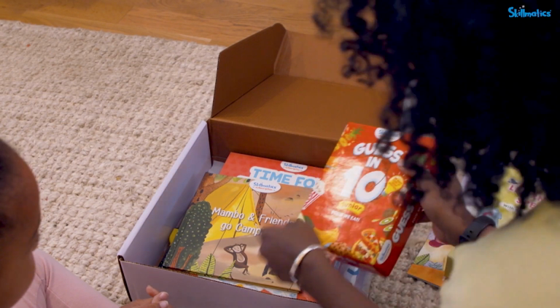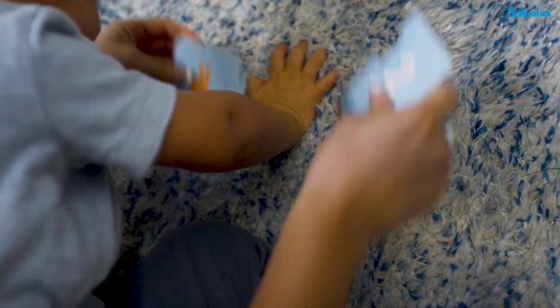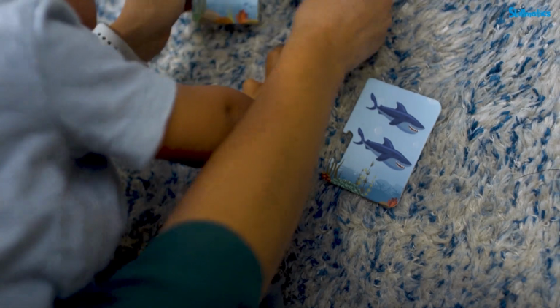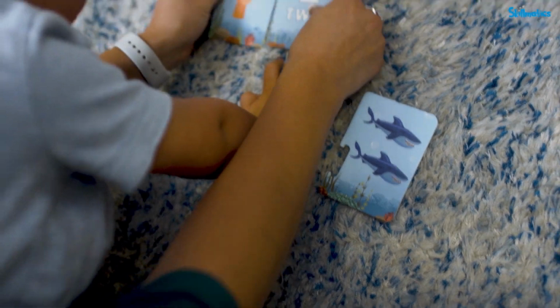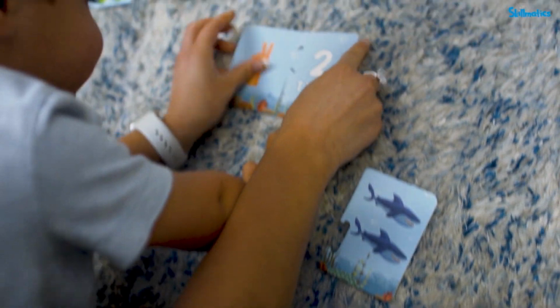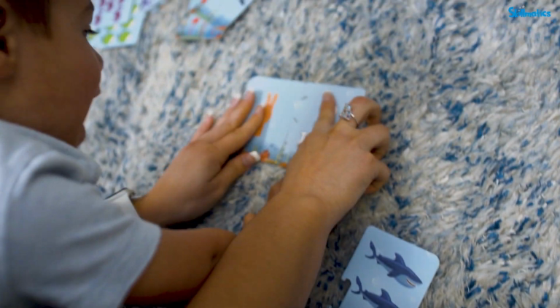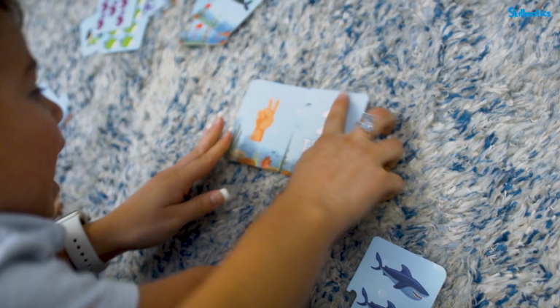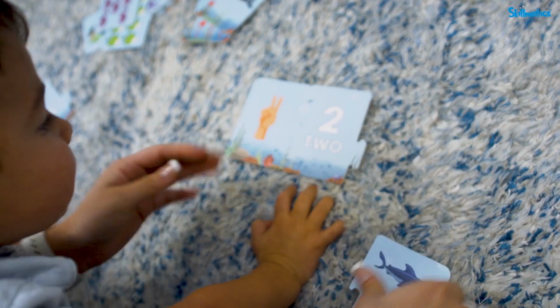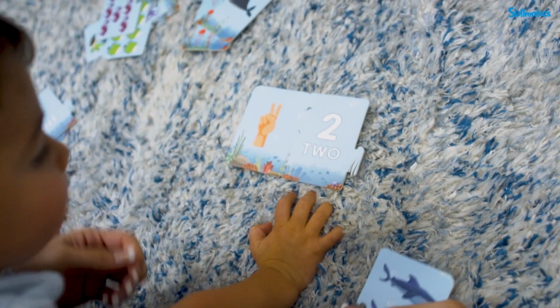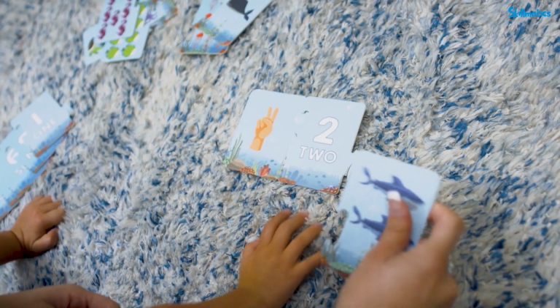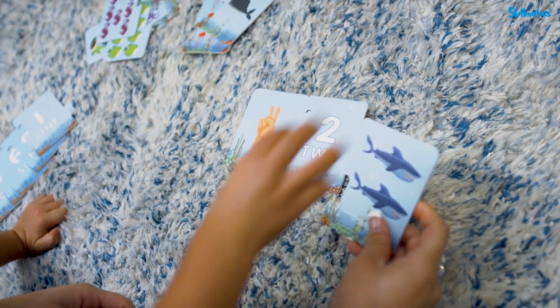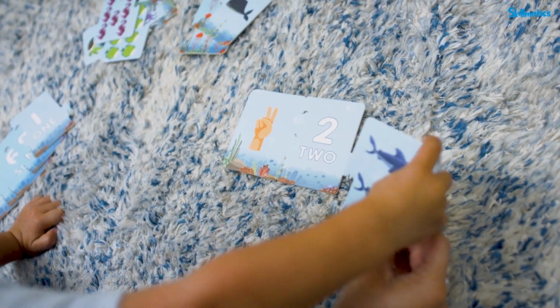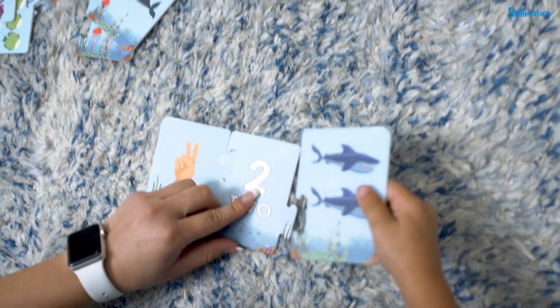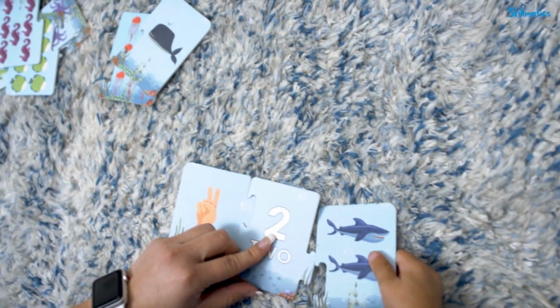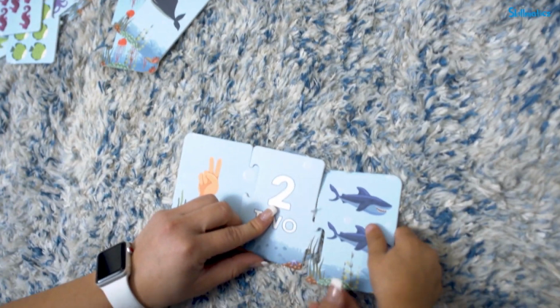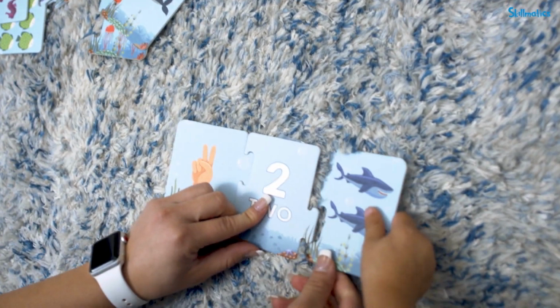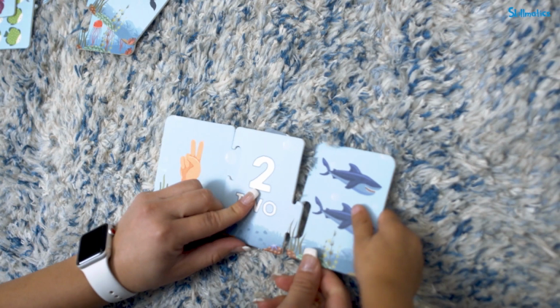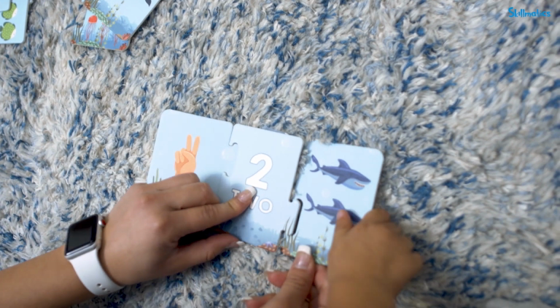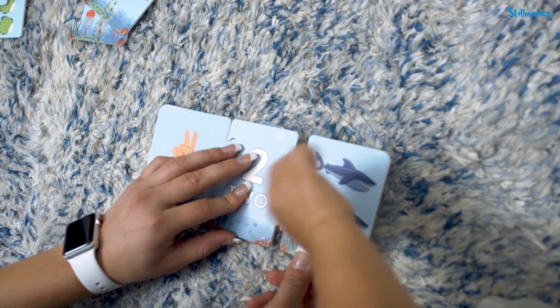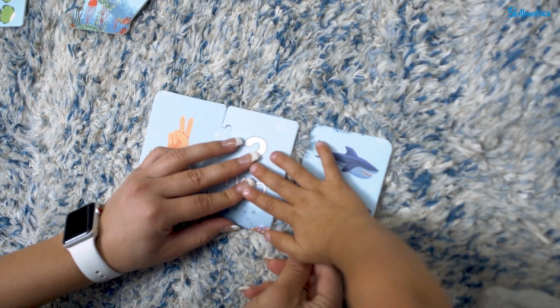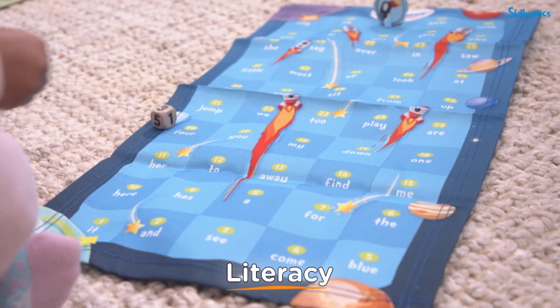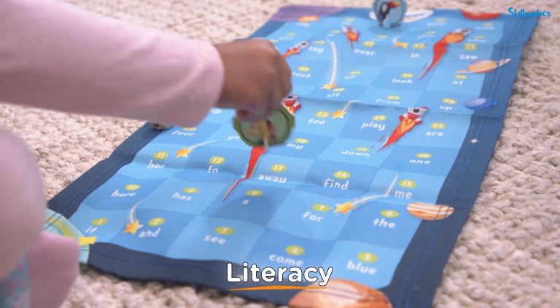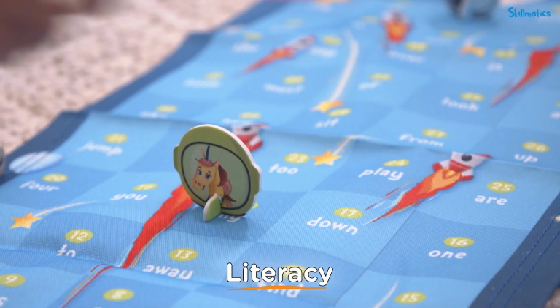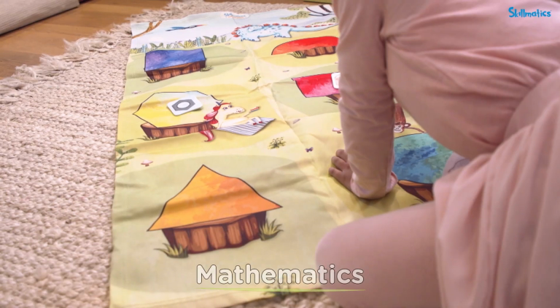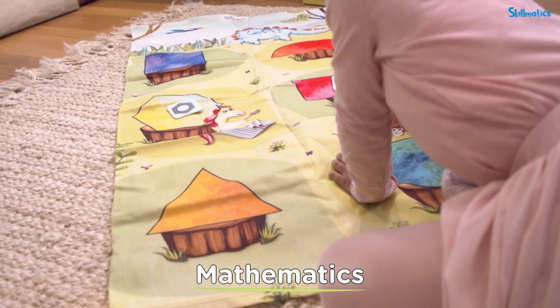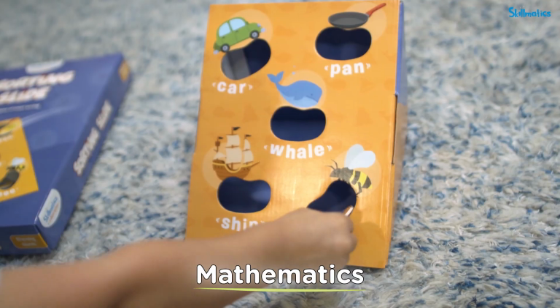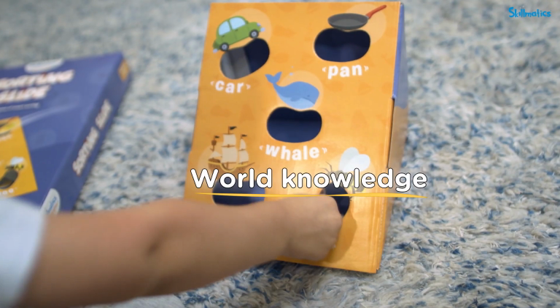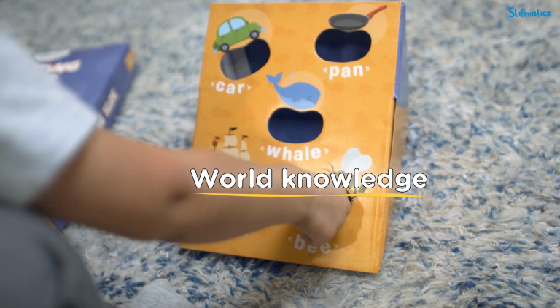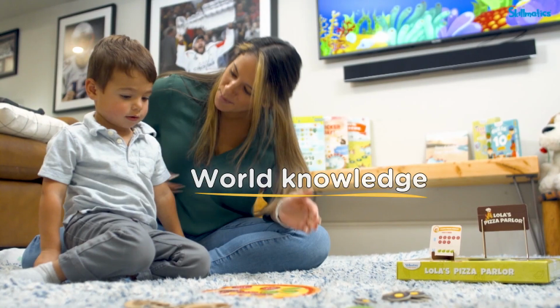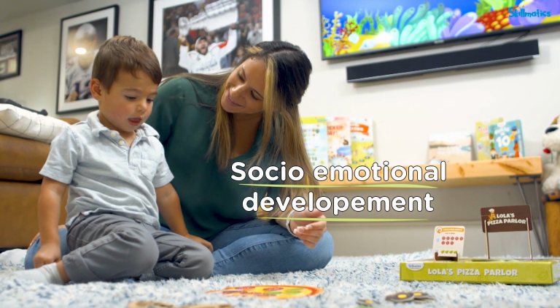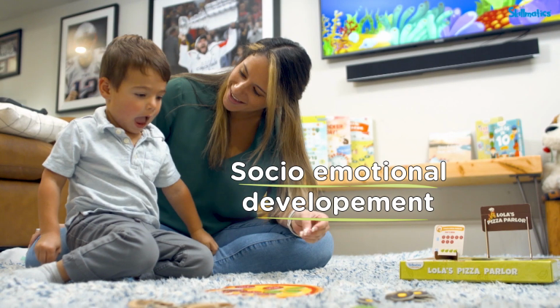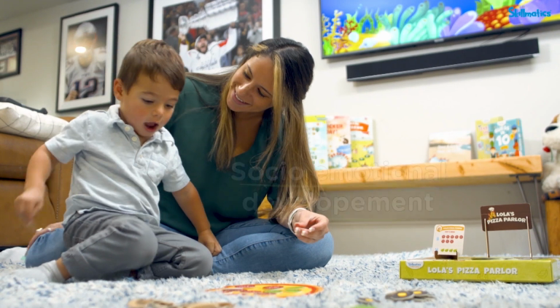Each of our kits has been carefully crafted to help your child progress in their learning journey, covering key areas for curious minds: literacy, mathematics, world knowledge, and social-emotional development.